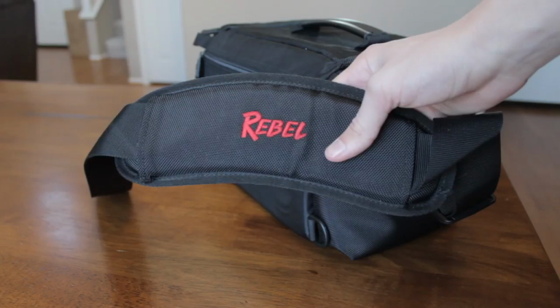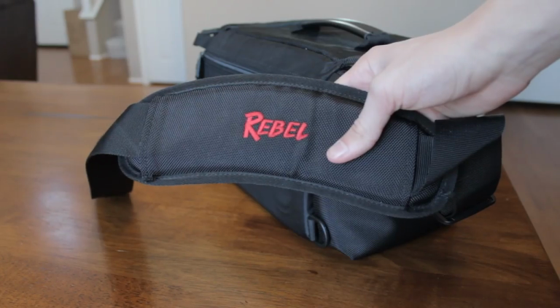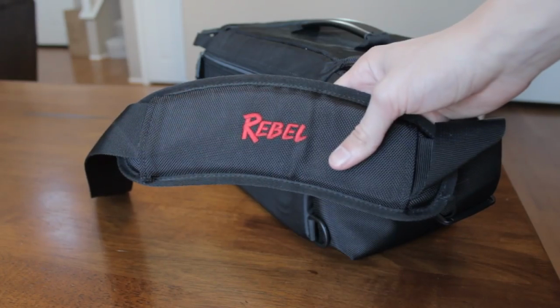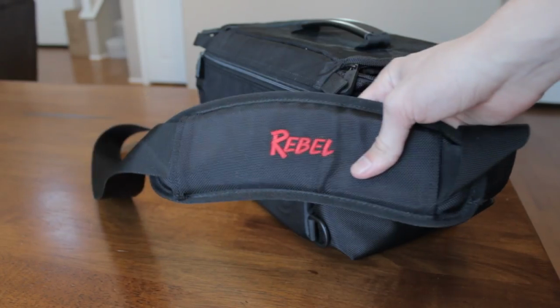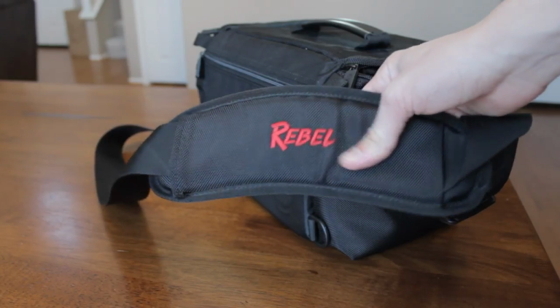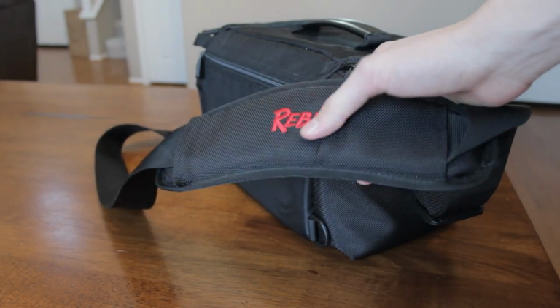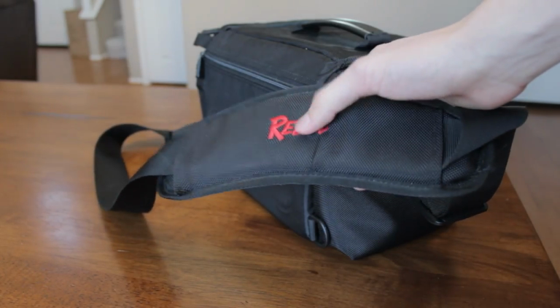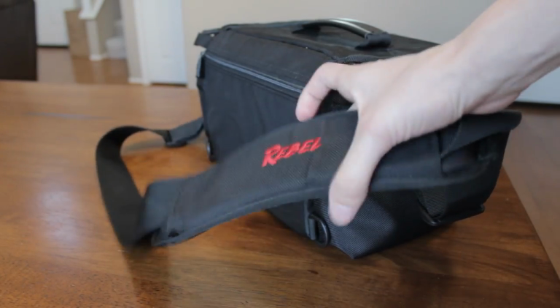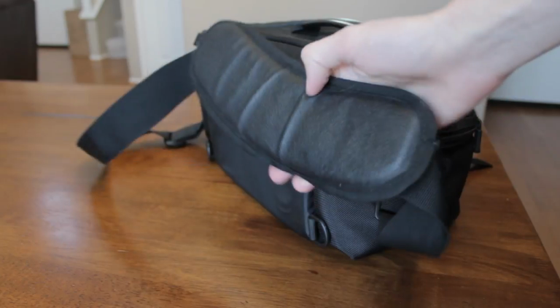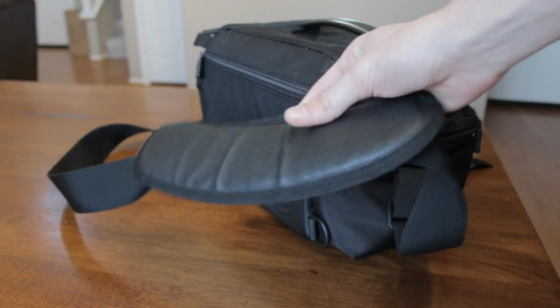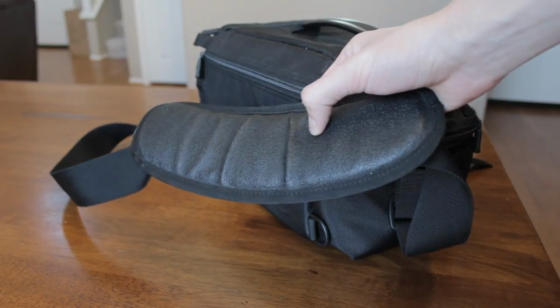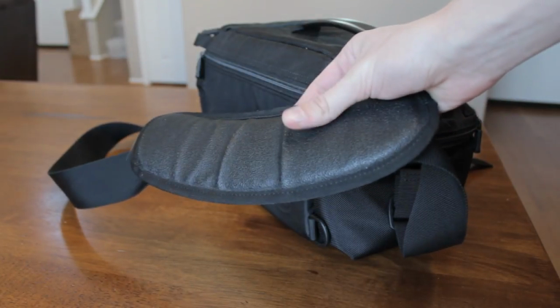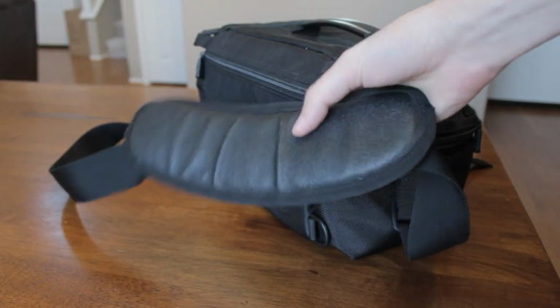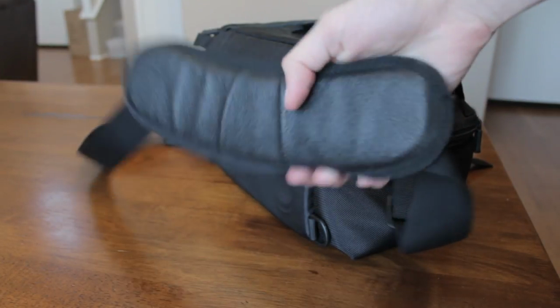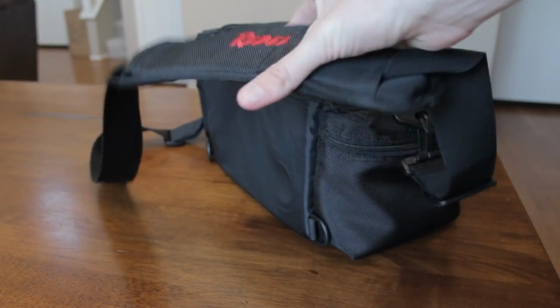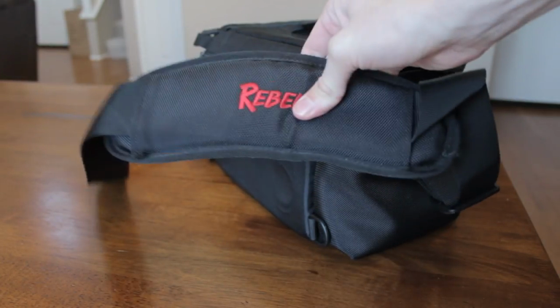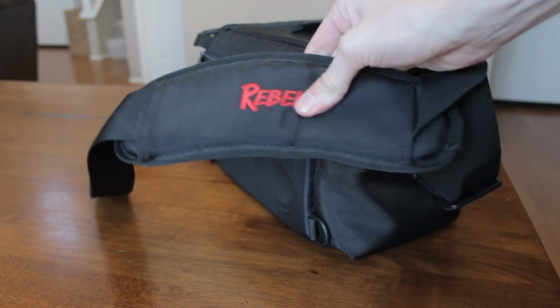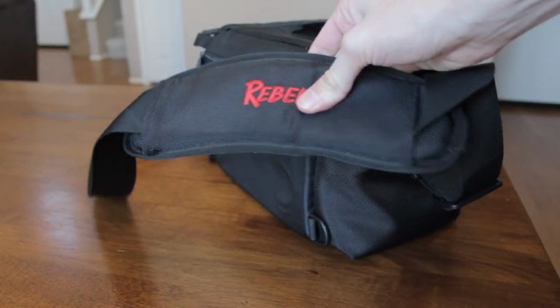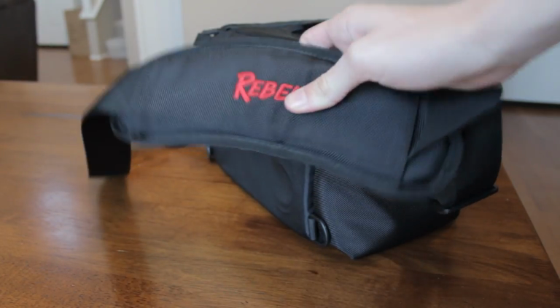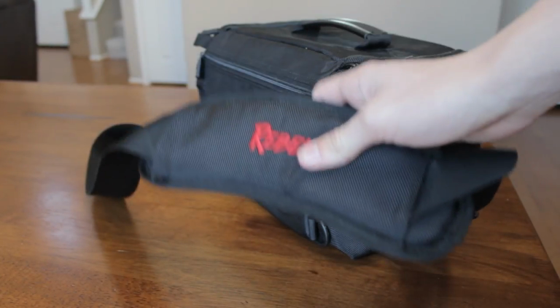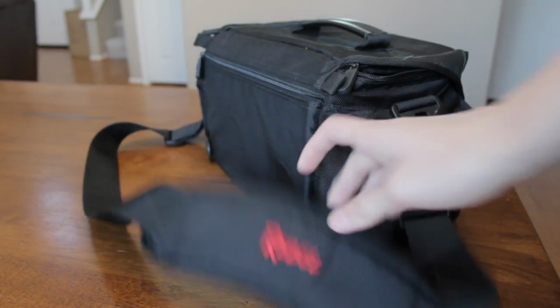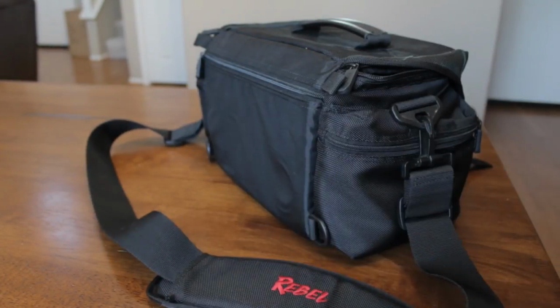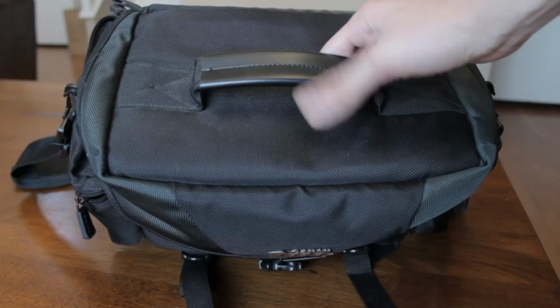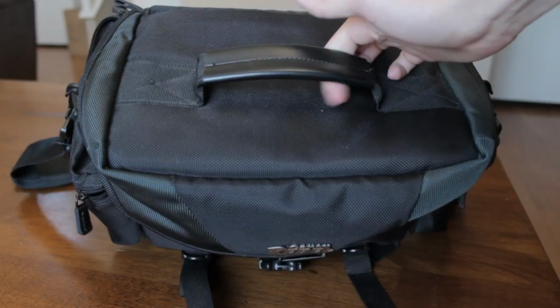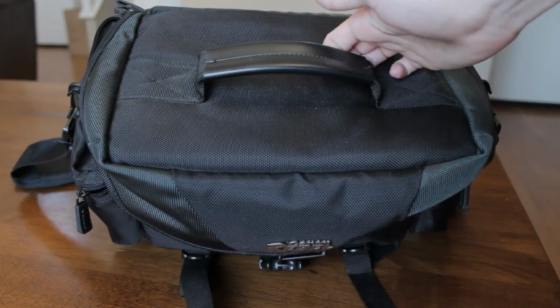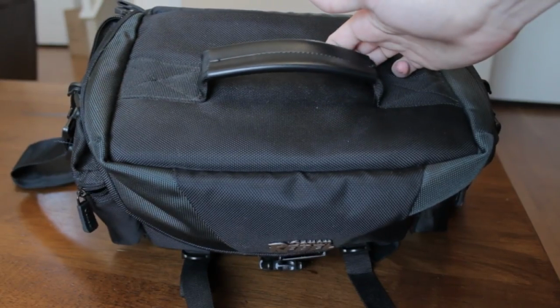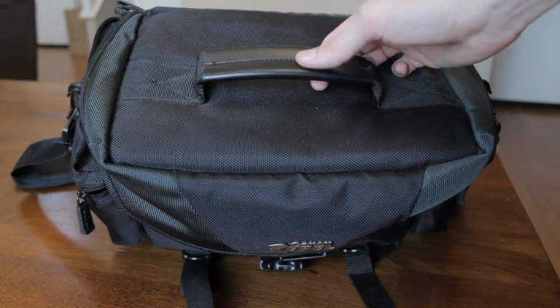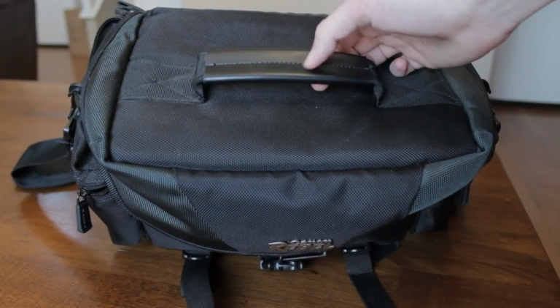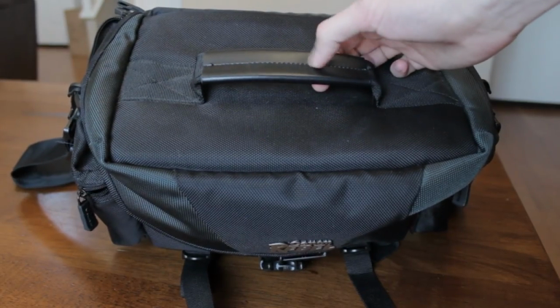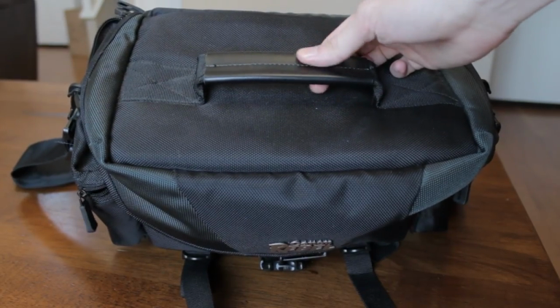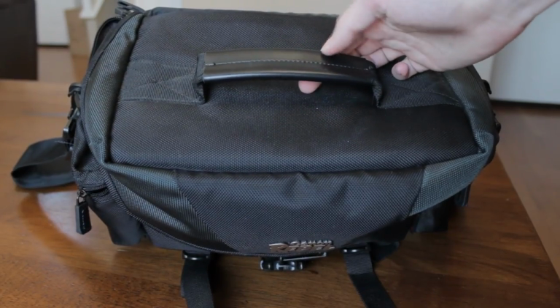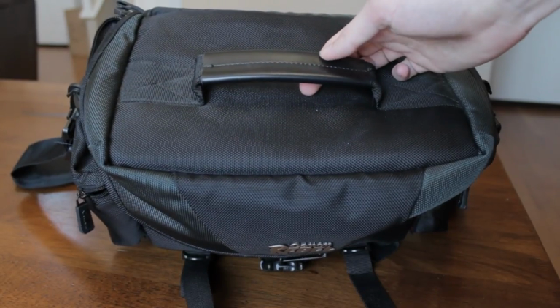The removable and adjustable shoulder pad has the Rebel branding on it. It's not the most comfortable or most padded shoulder pad on the market, but it should suffice. The top of the bag also has a hand strap, and I actually find I use that quite often.